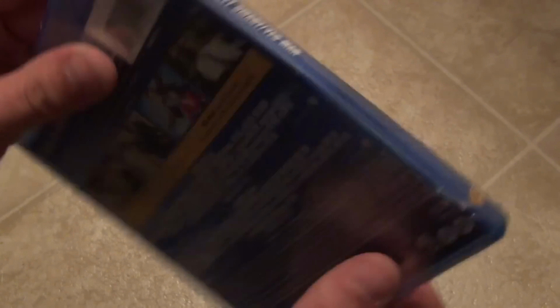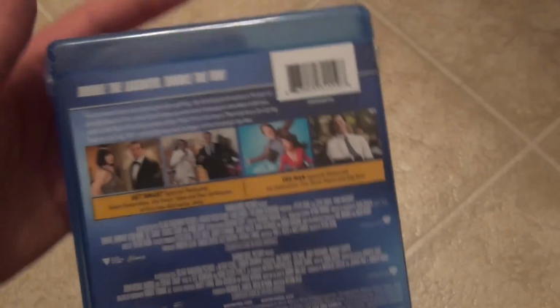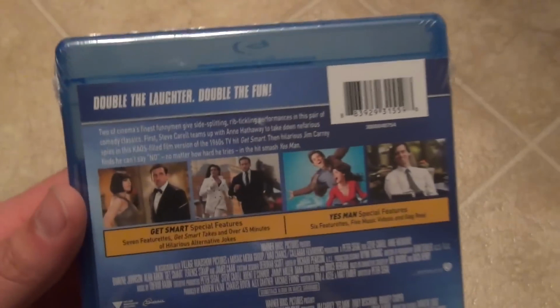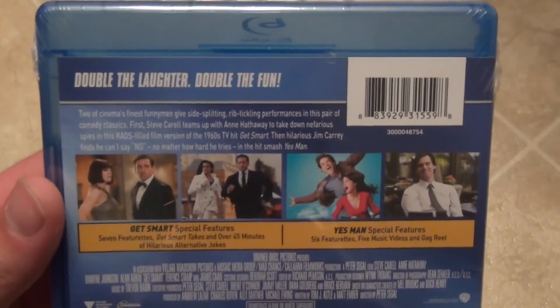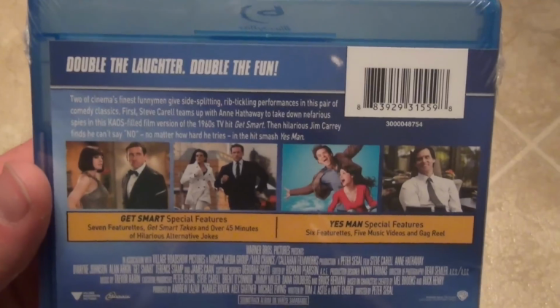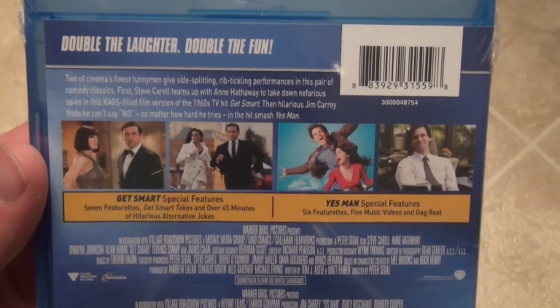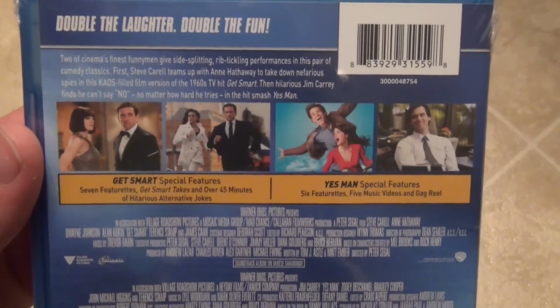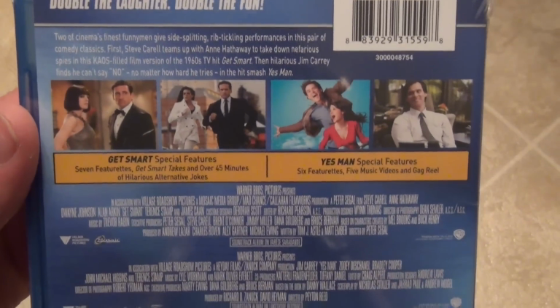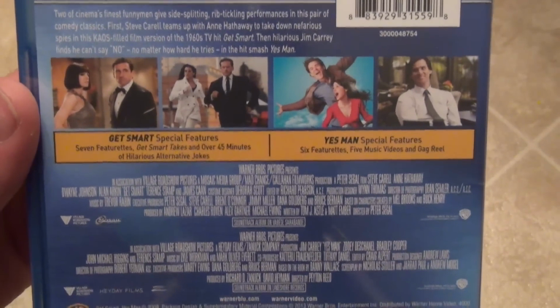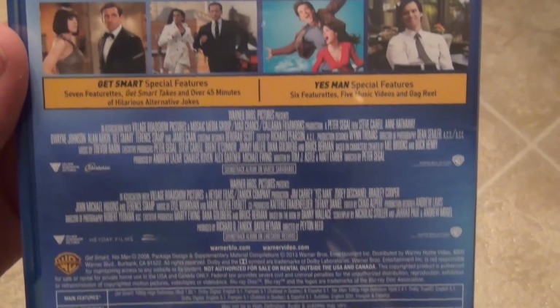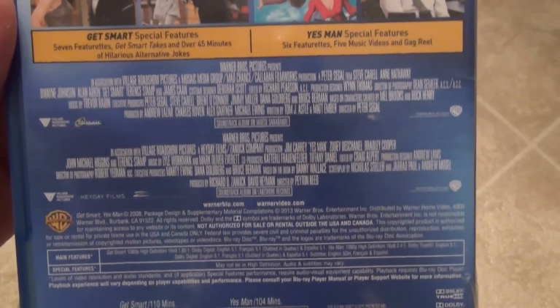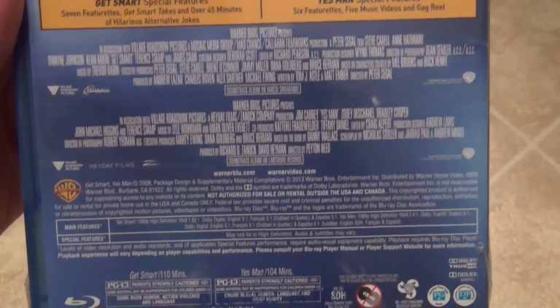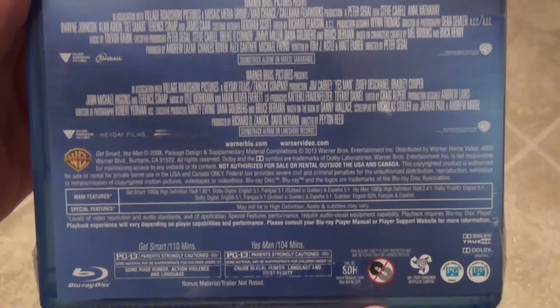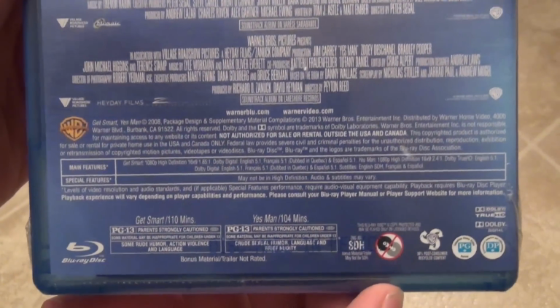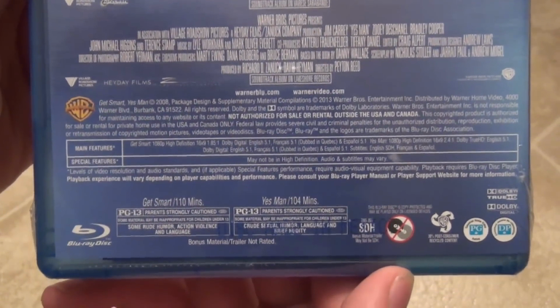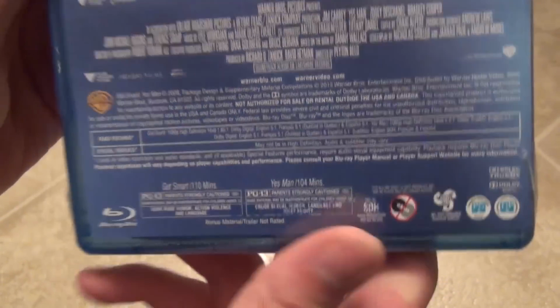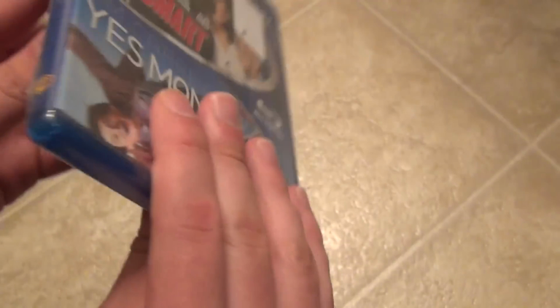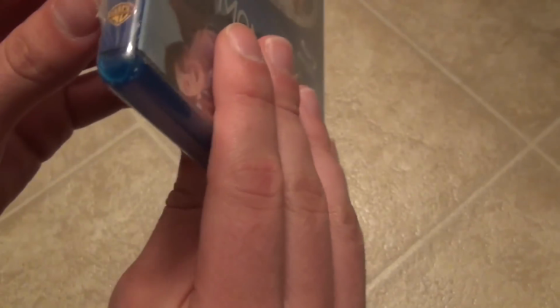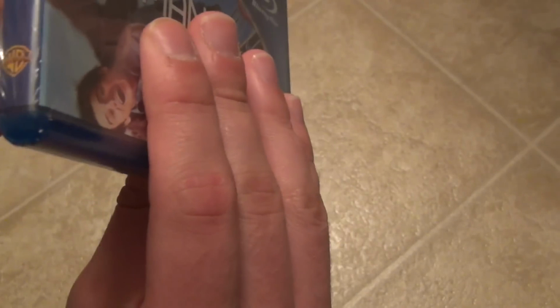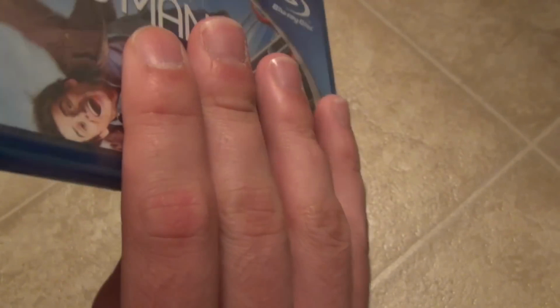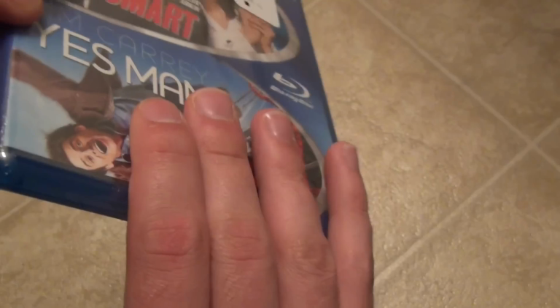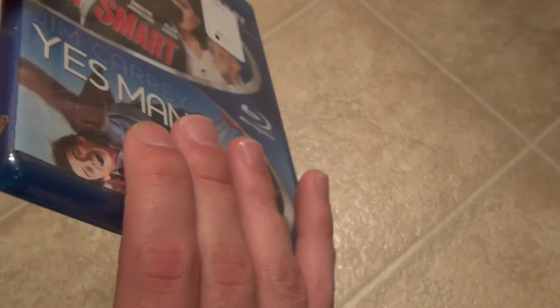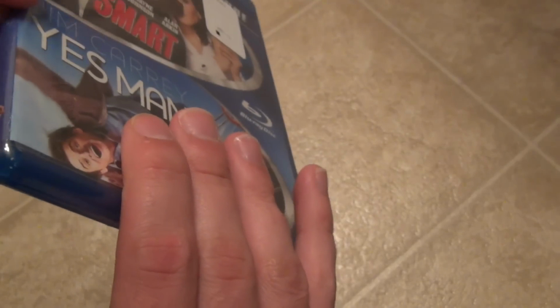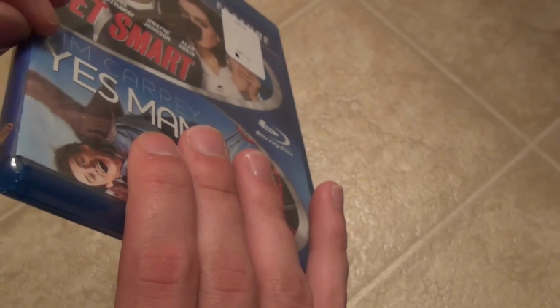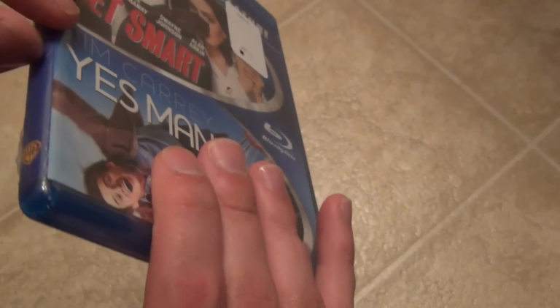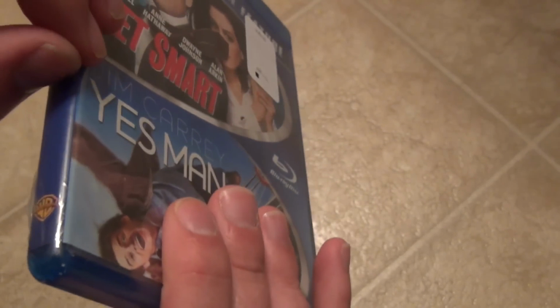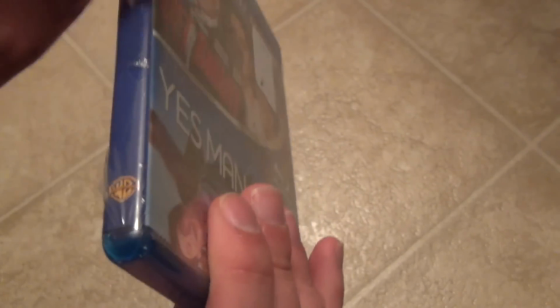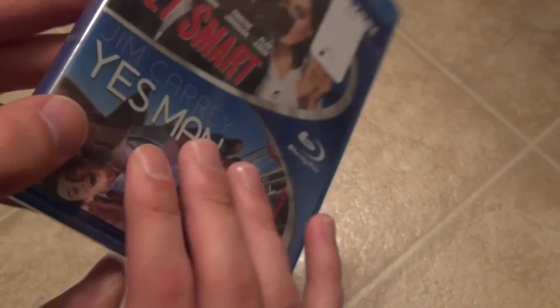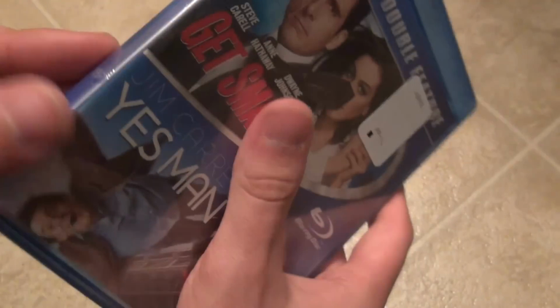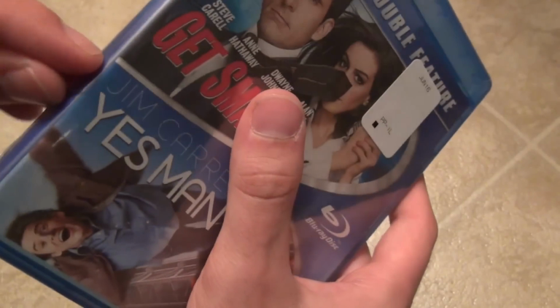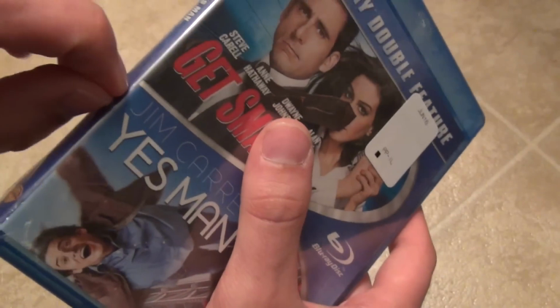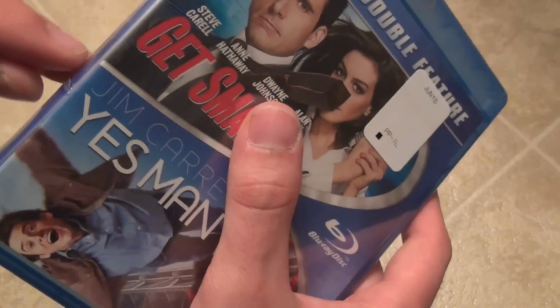There's the spine, and here's the back. It's a pretty standard double feature Warner Brothers release. Really not a whole lot that I have to say about it, so let's go ahead and open it up.